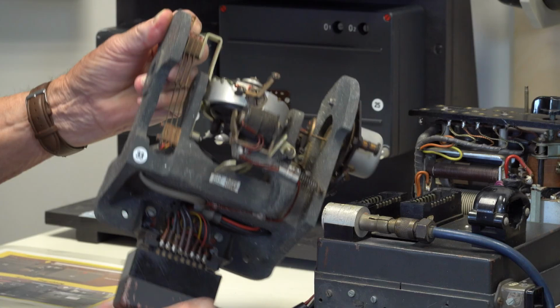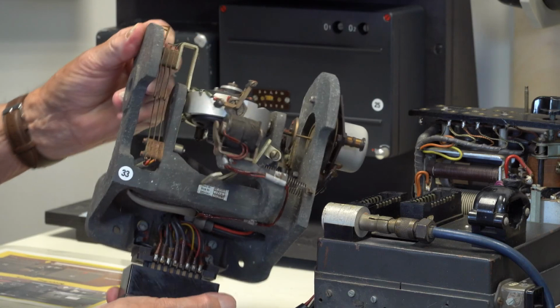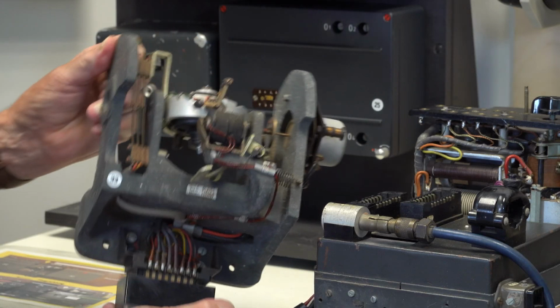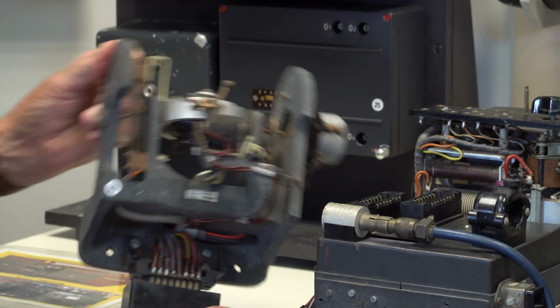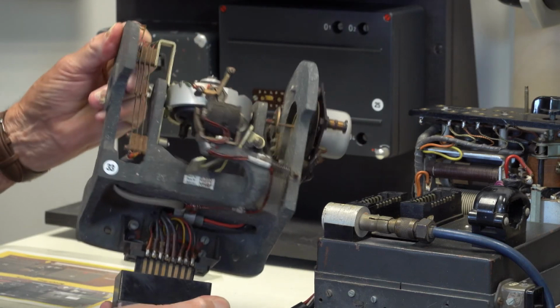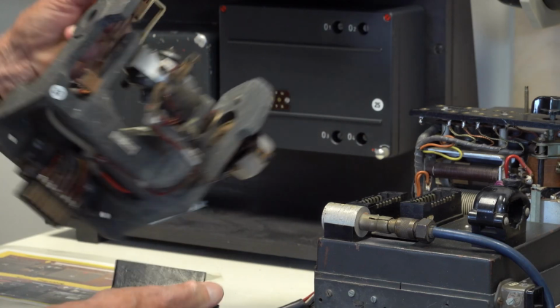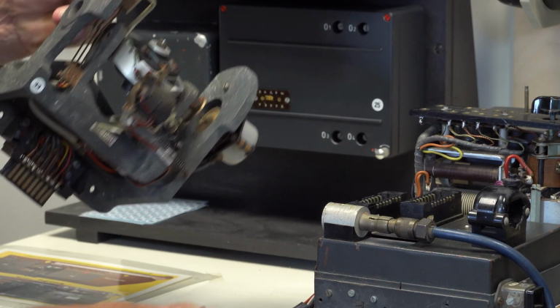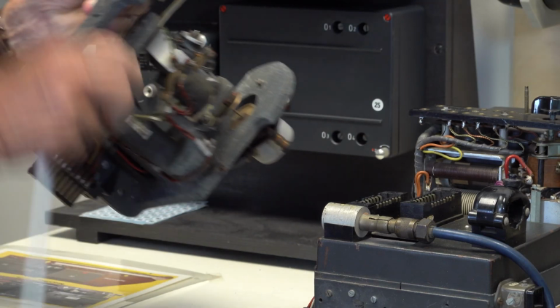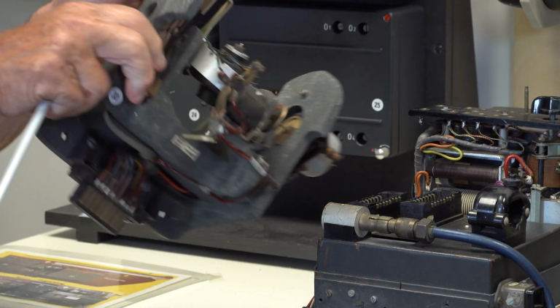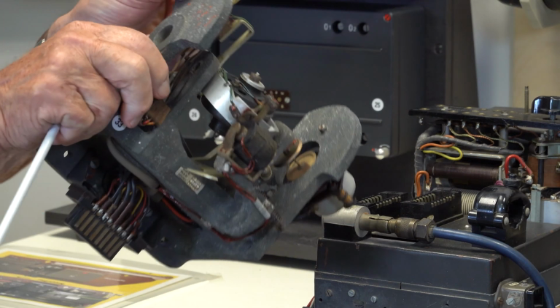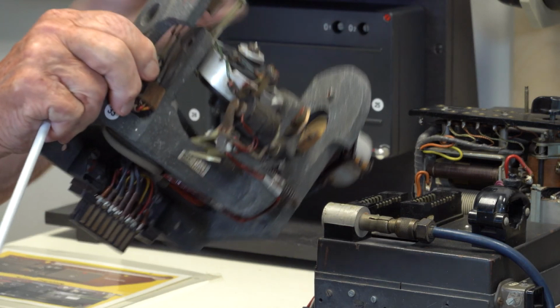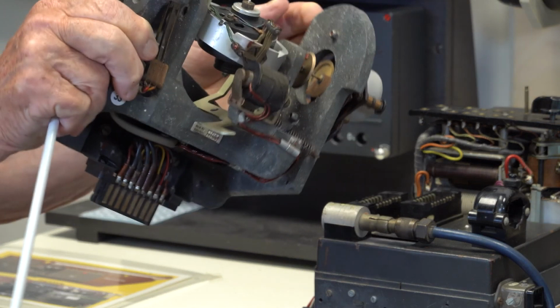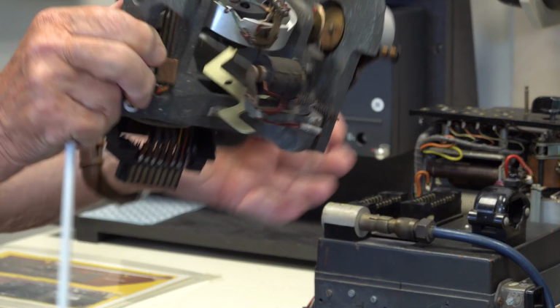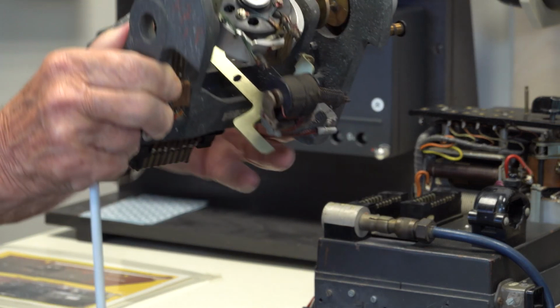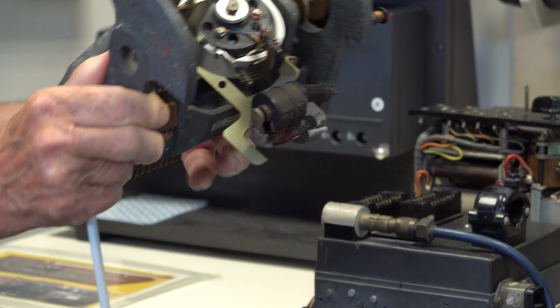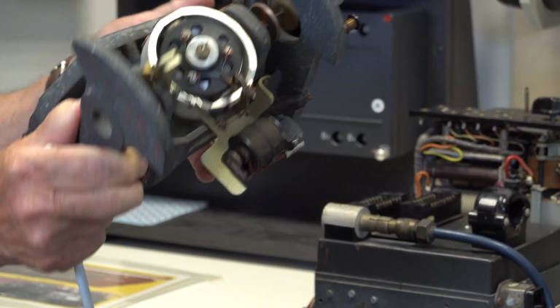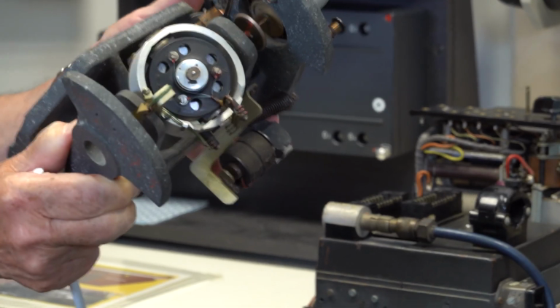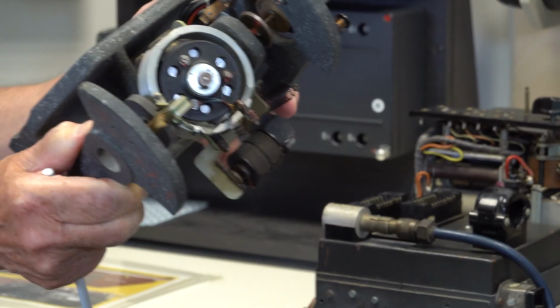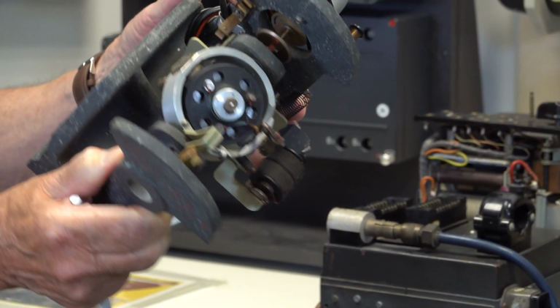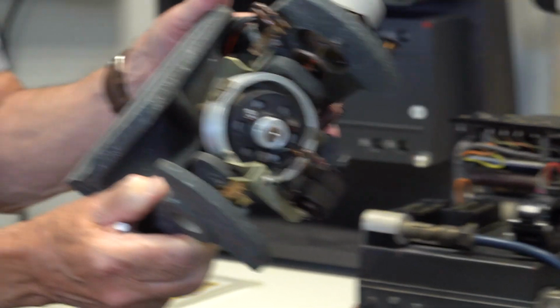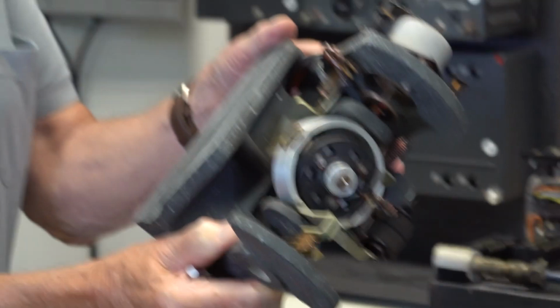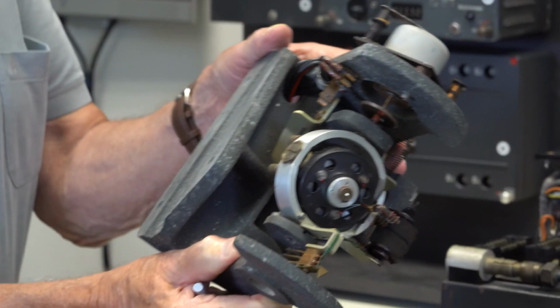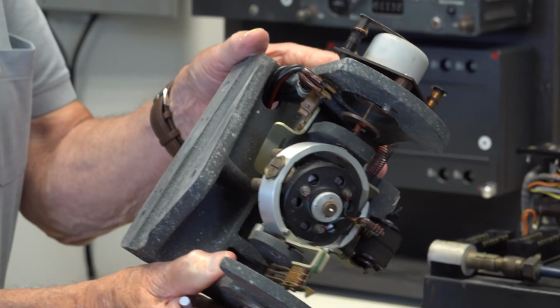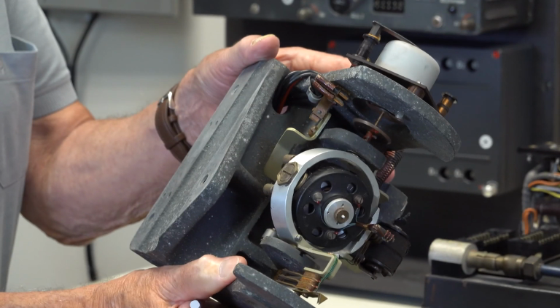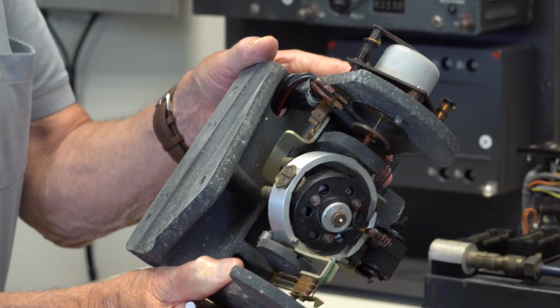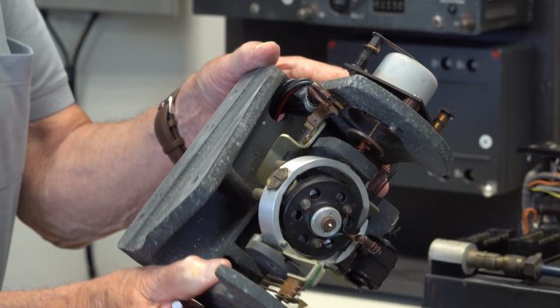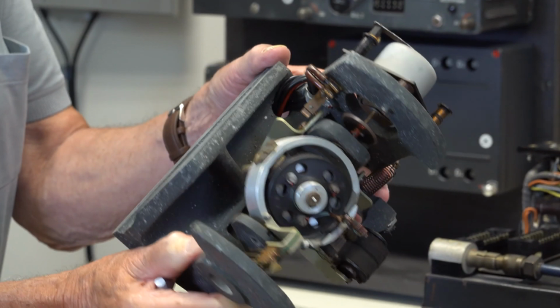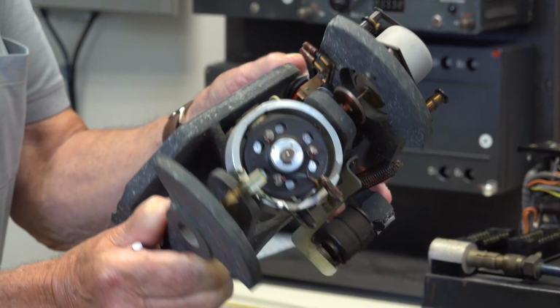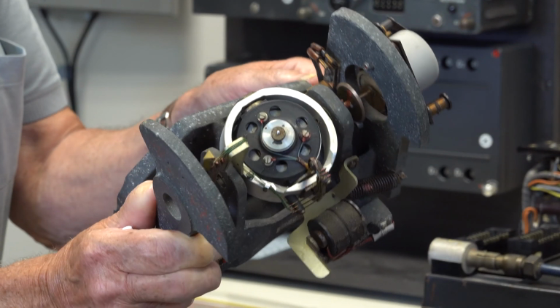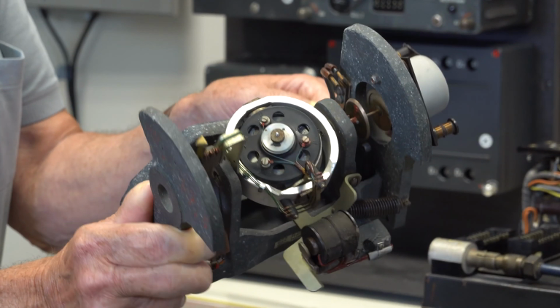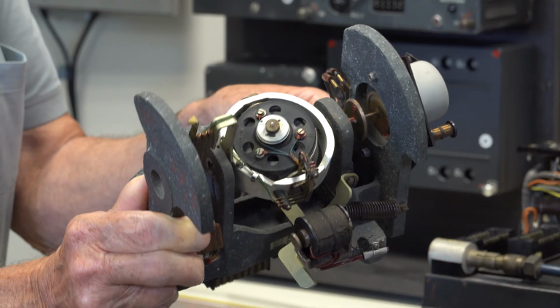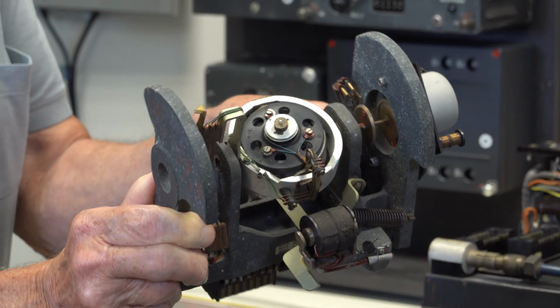The gyro stabilises the missile and restricts any tendency to roll by positively restricting the bank angle and restoring level flight after an aileron movement command is executed.